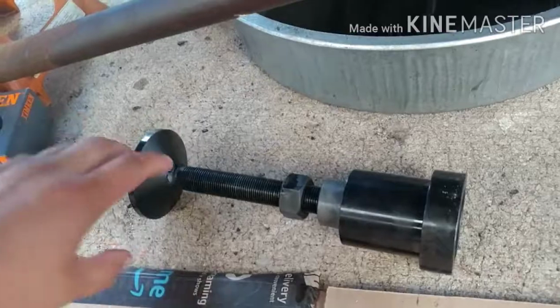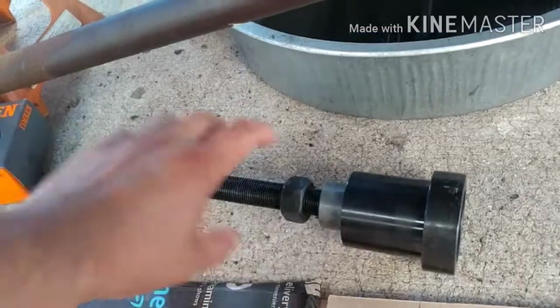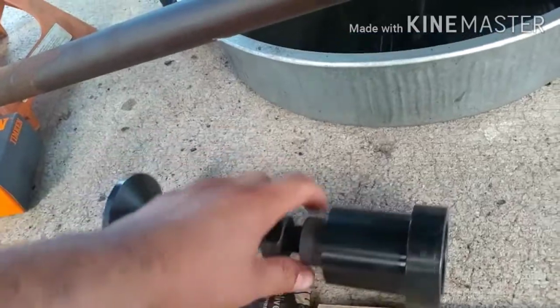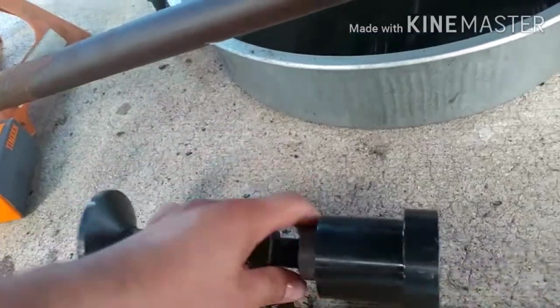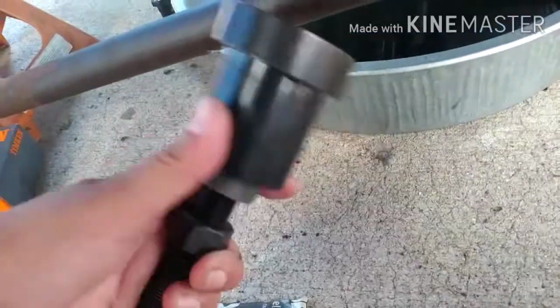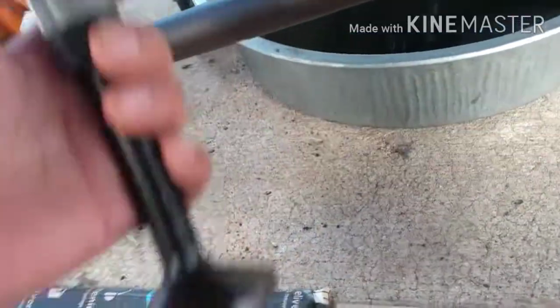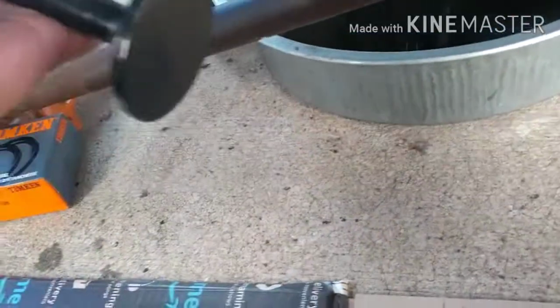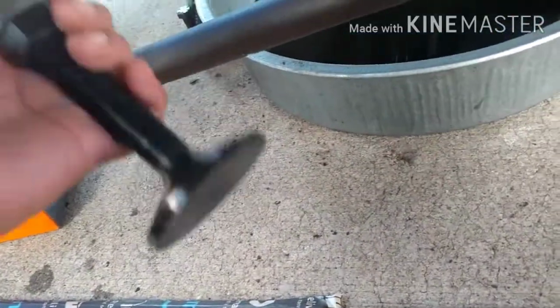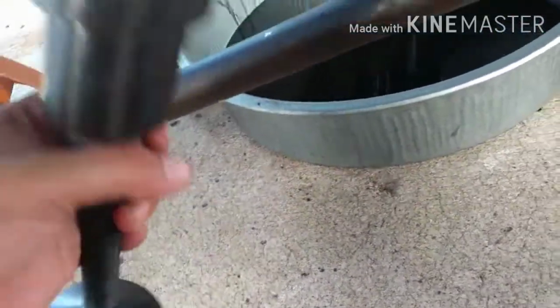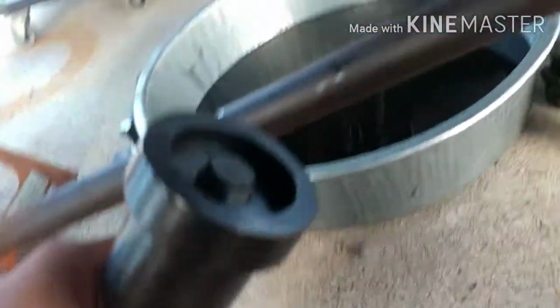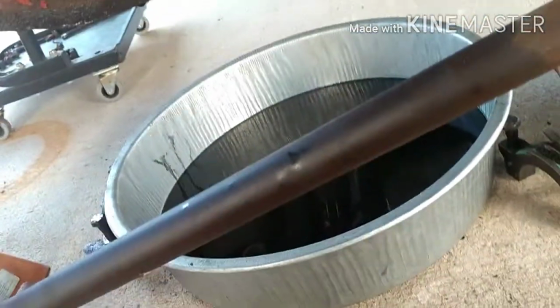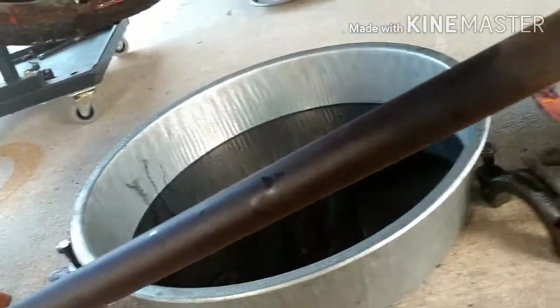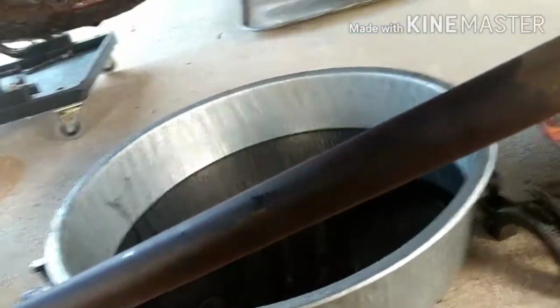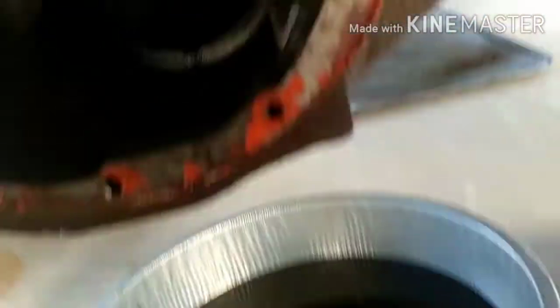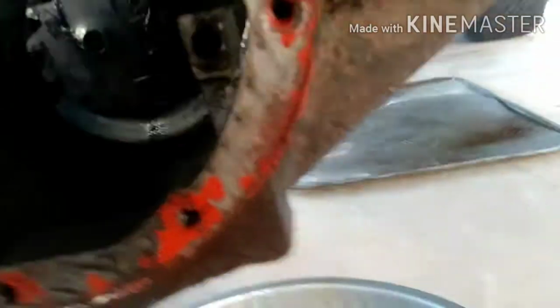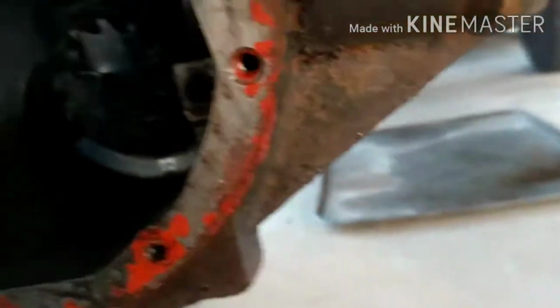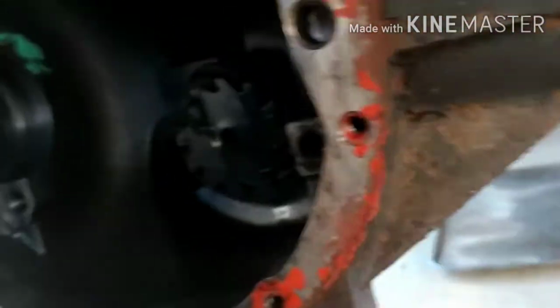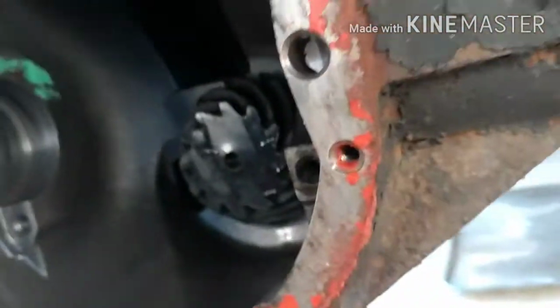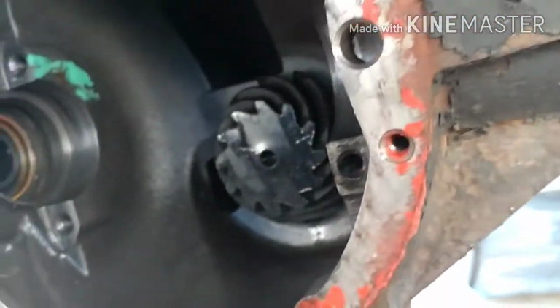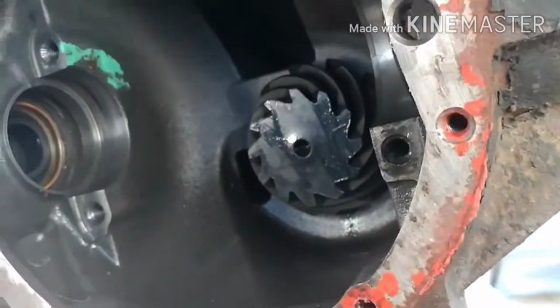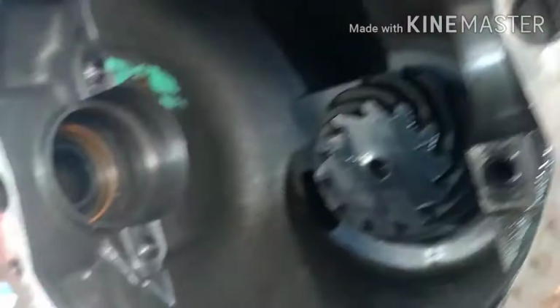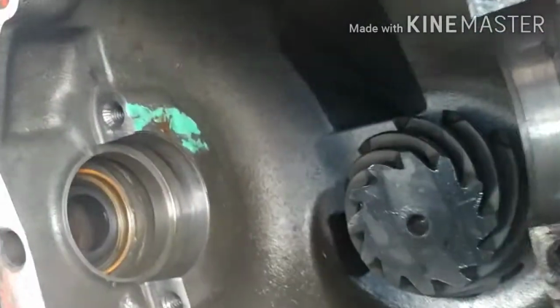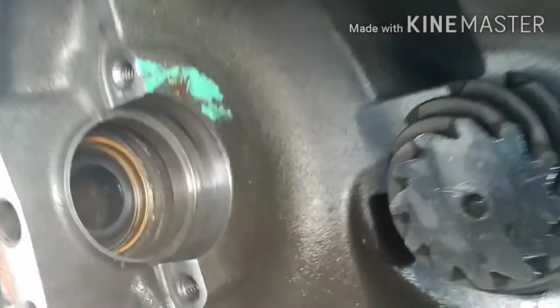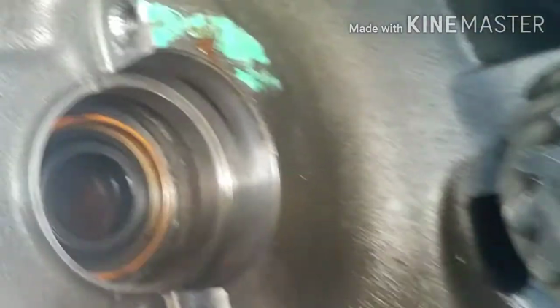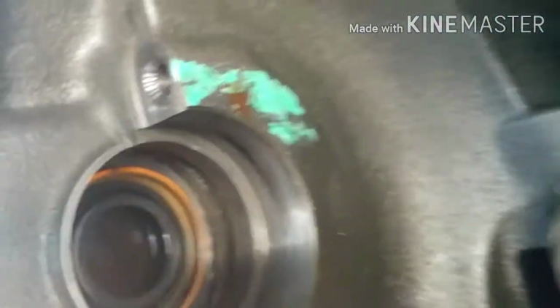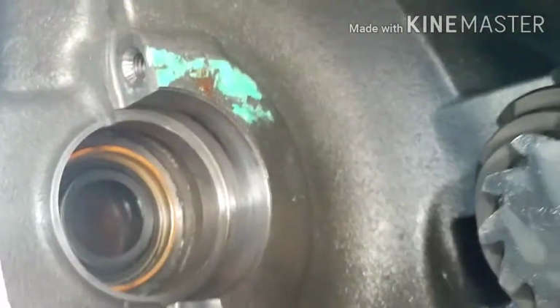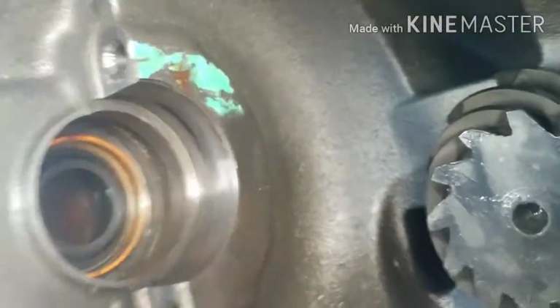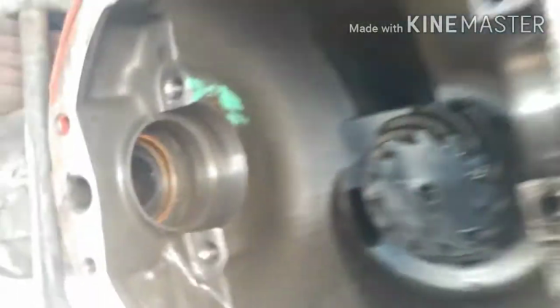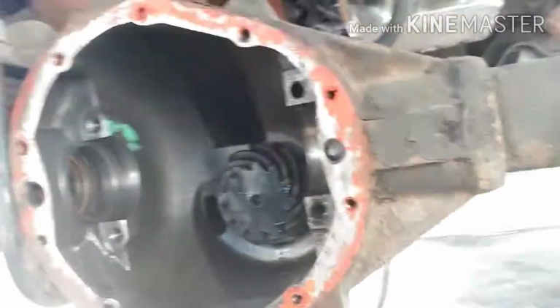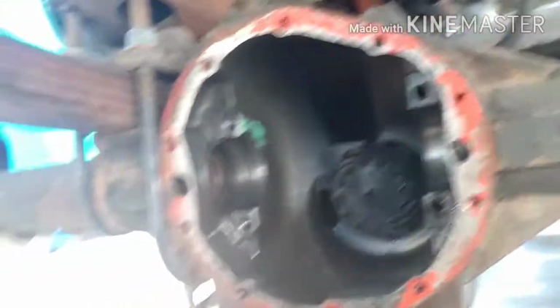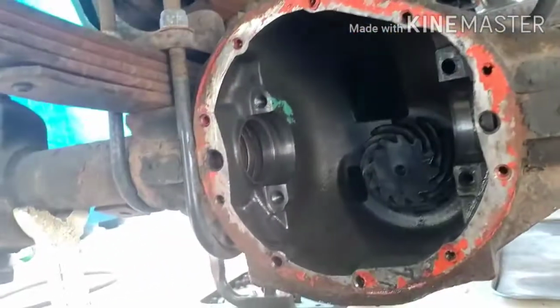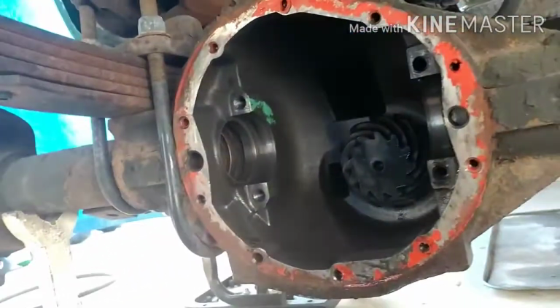This is the tool to install the inner seals on the Dana 44s, 60s, and corporate axles — this is the one.